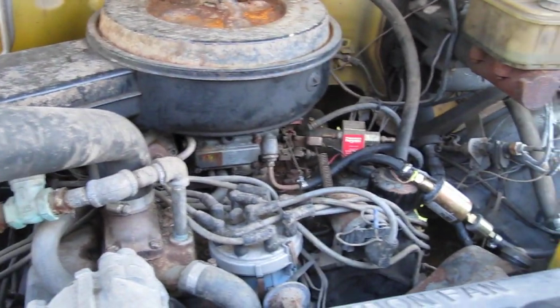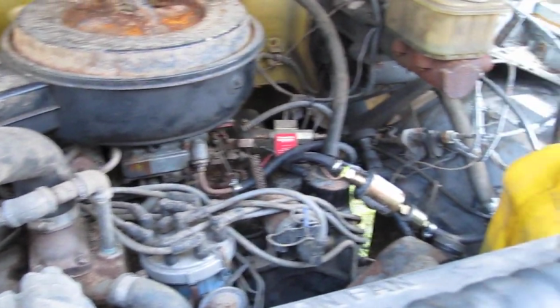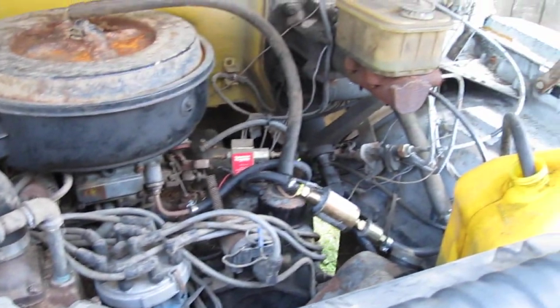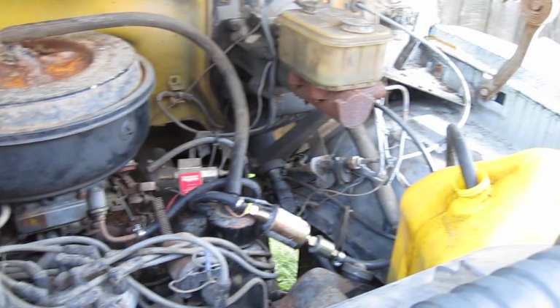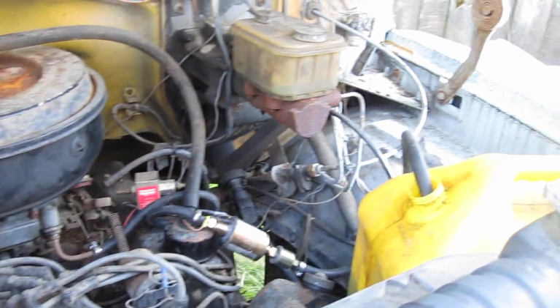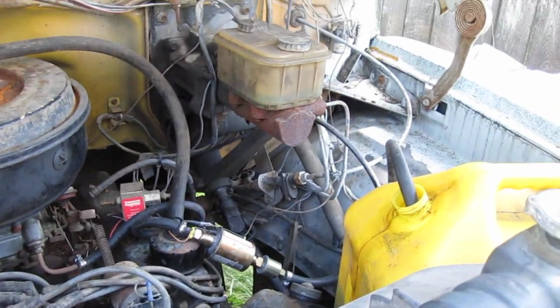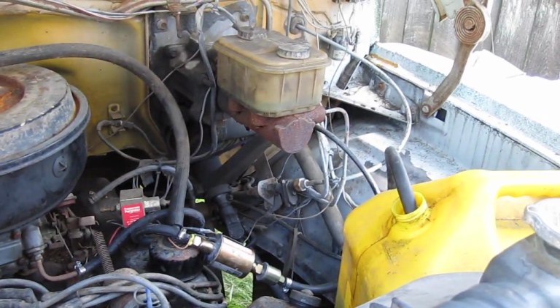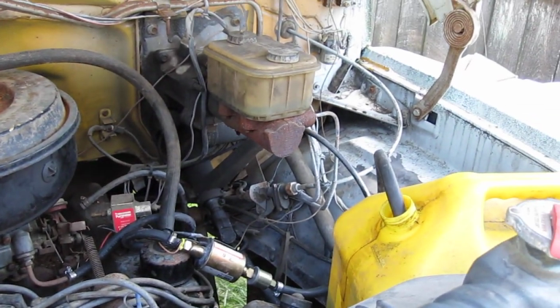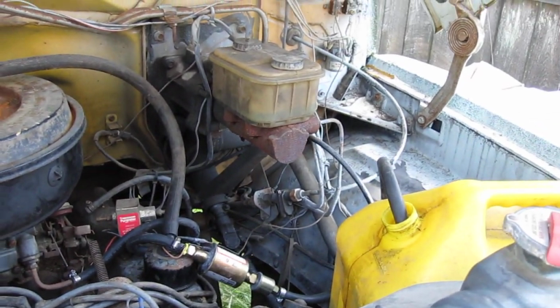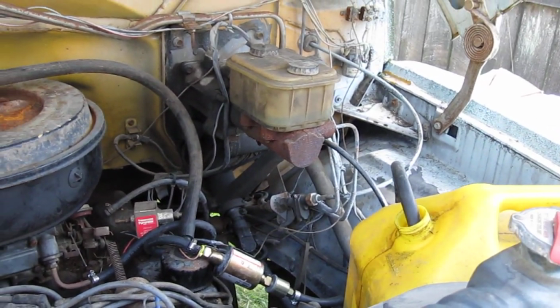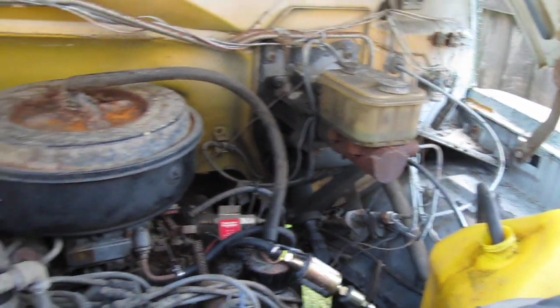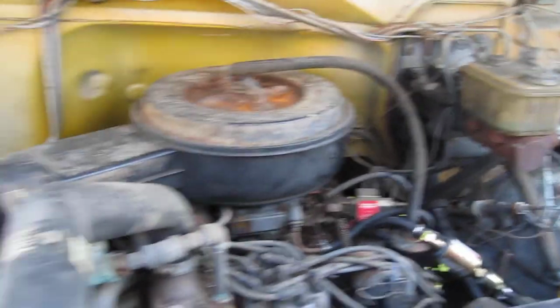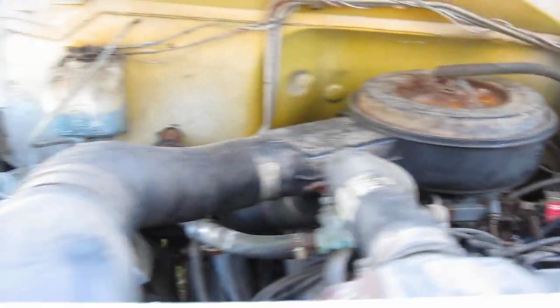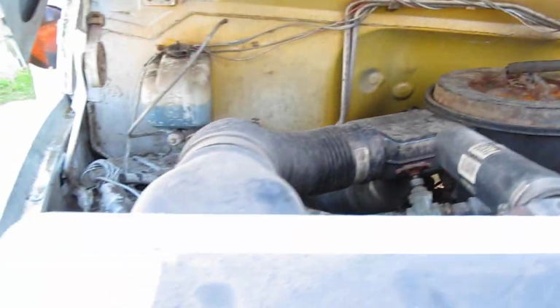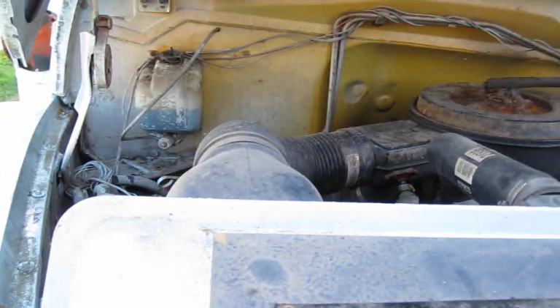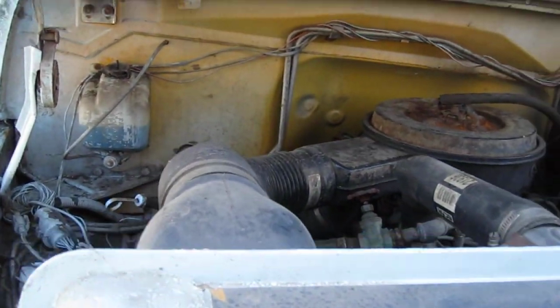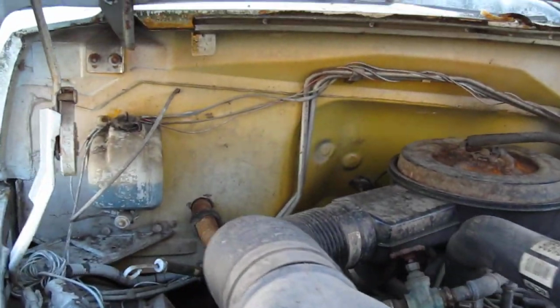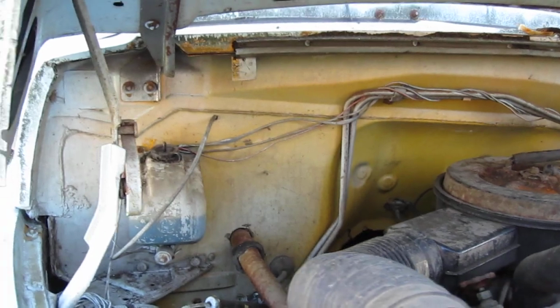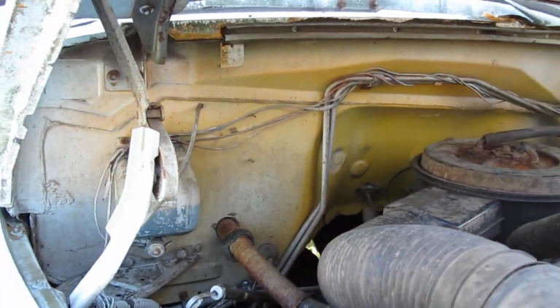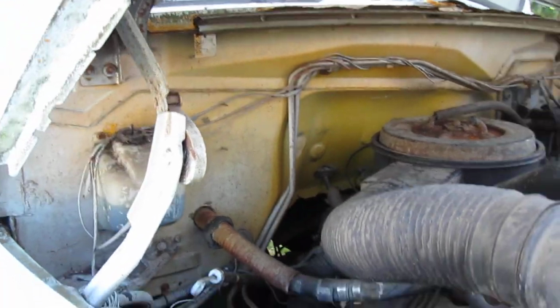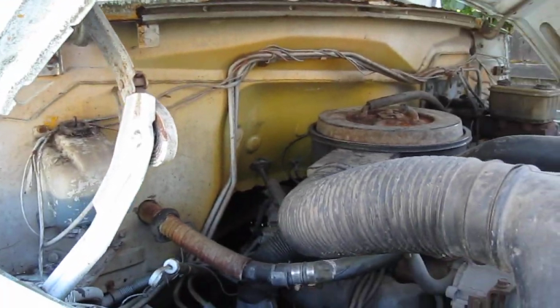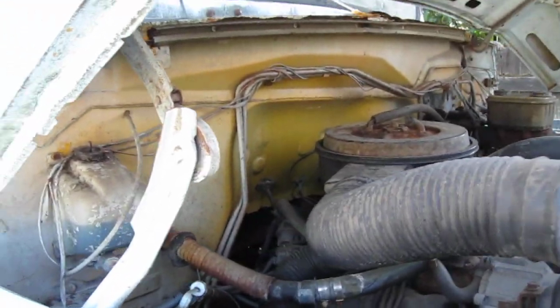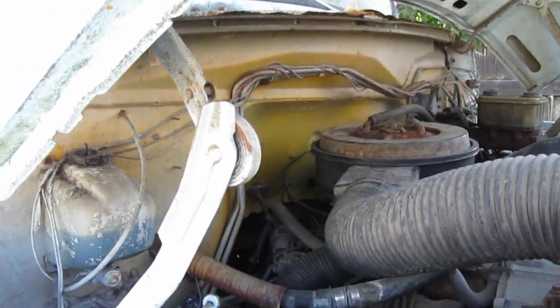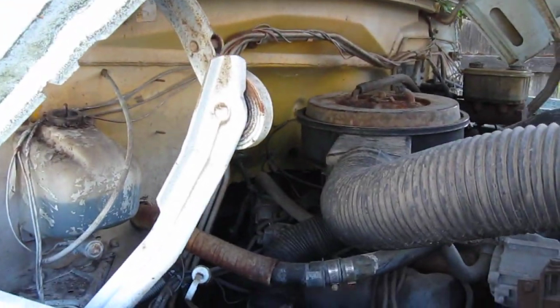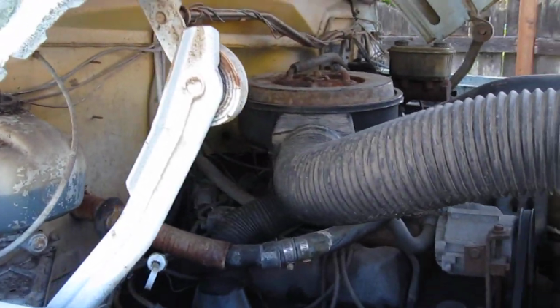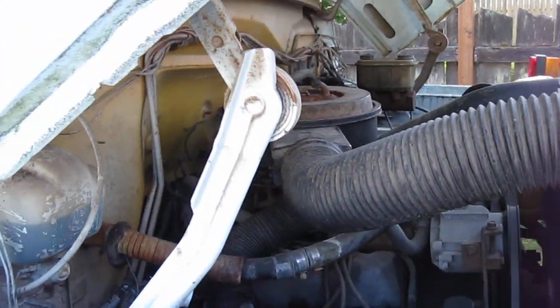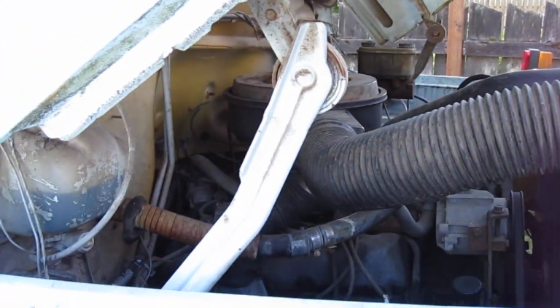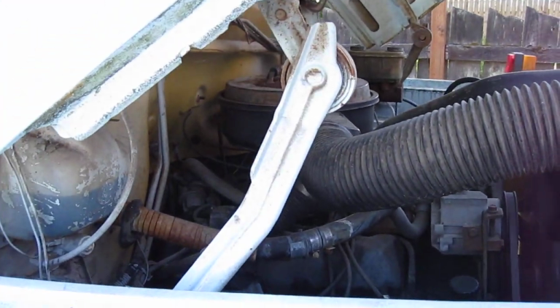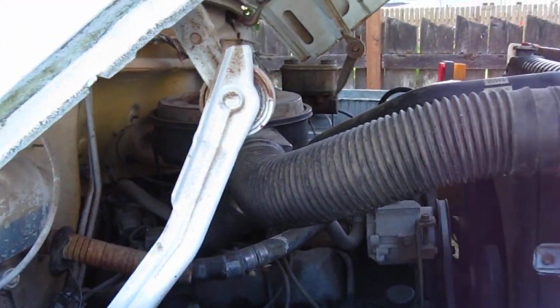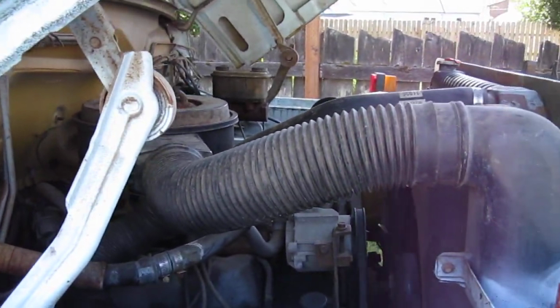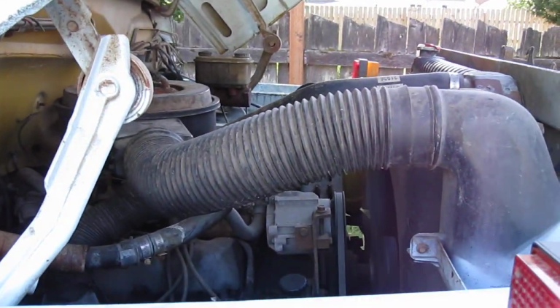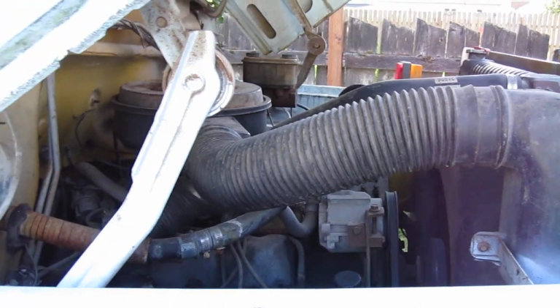A little bit of an exhaust leak. There it is, the old school bus.